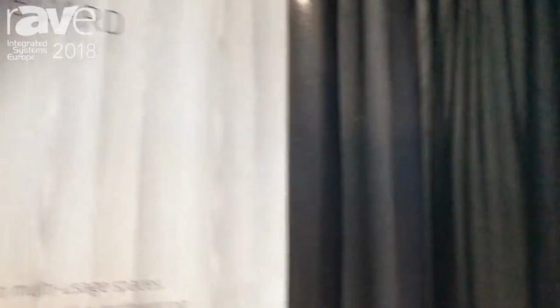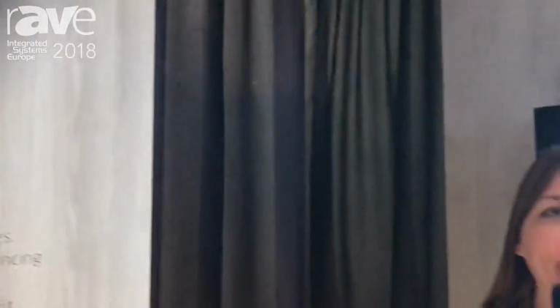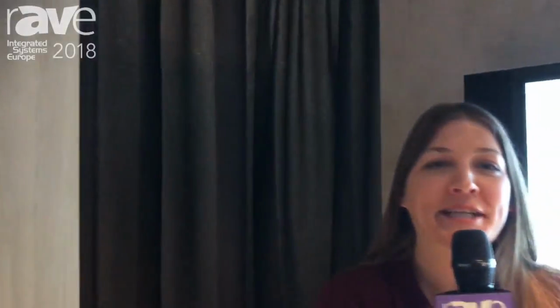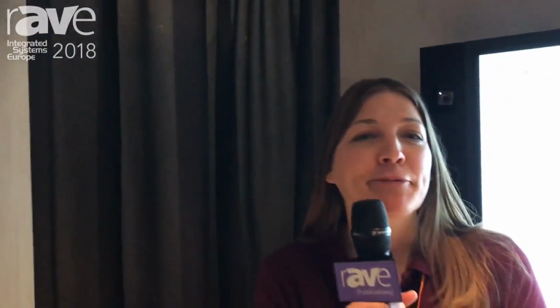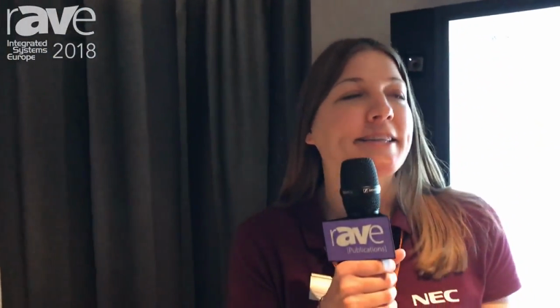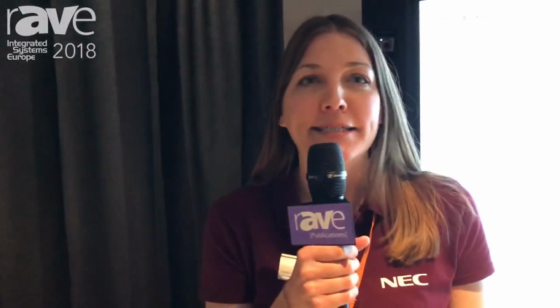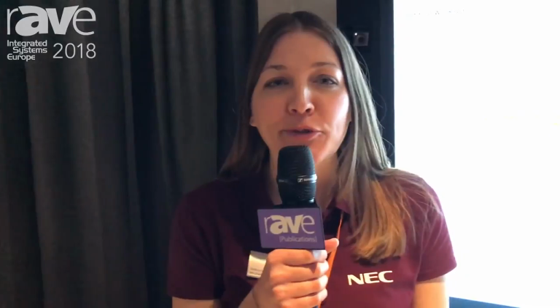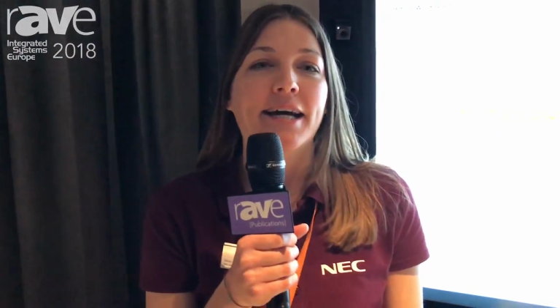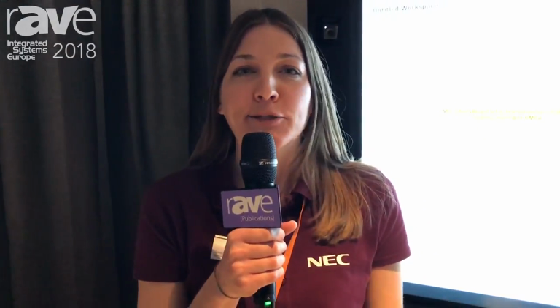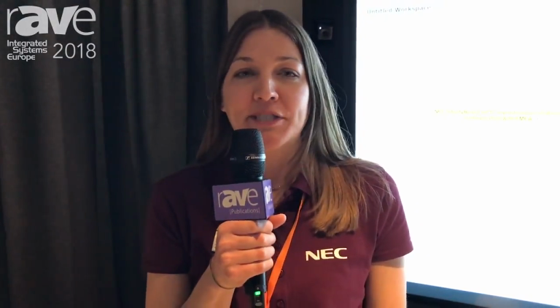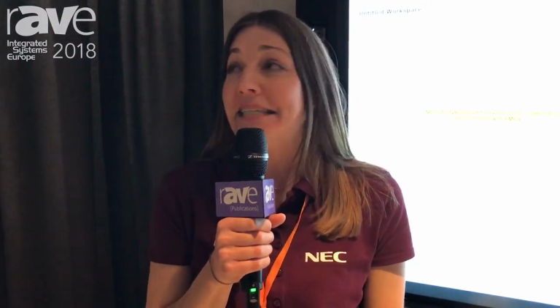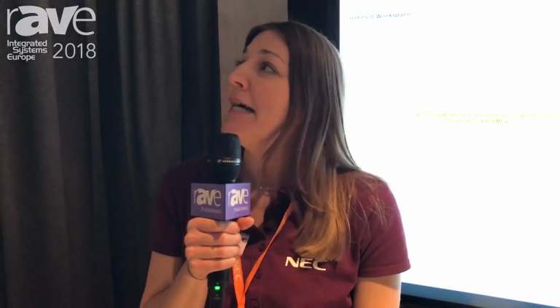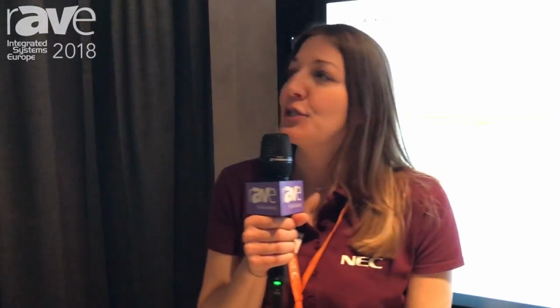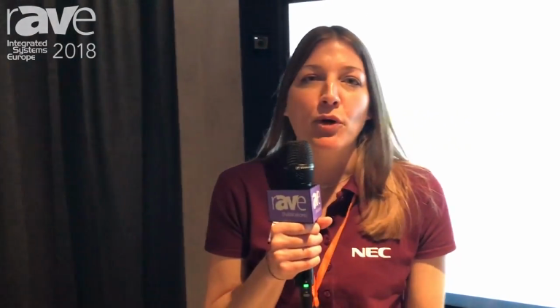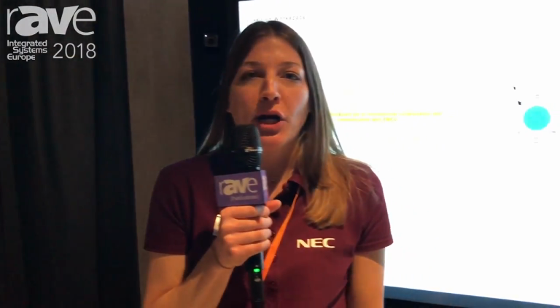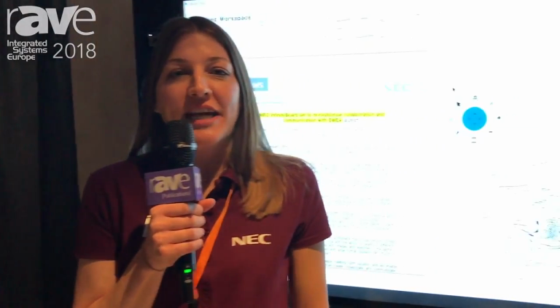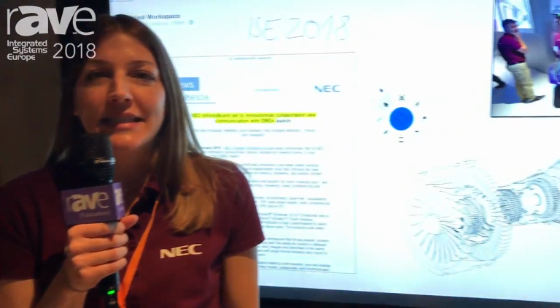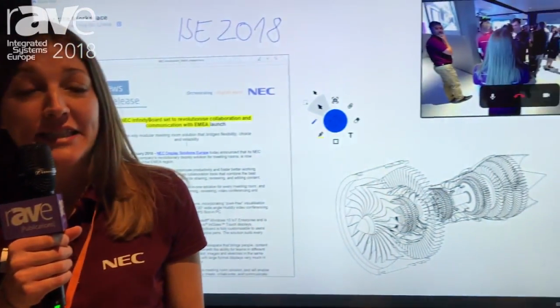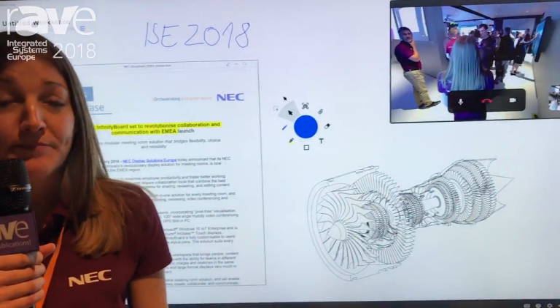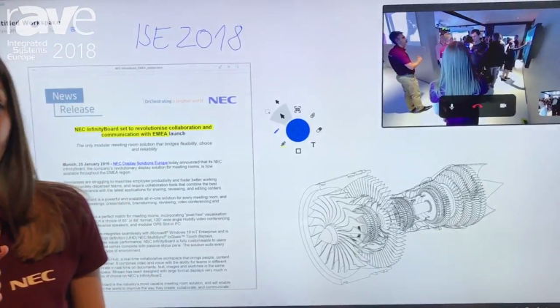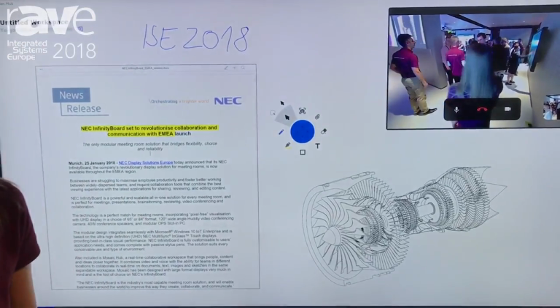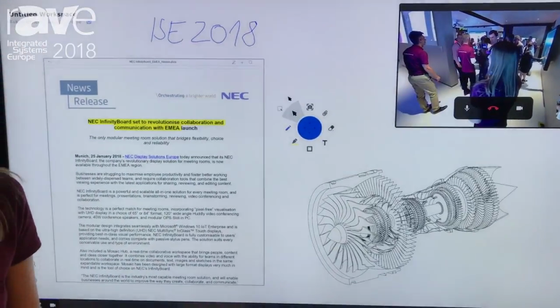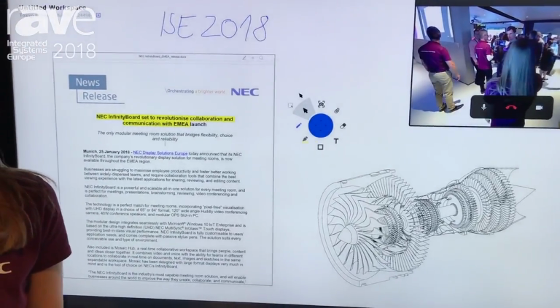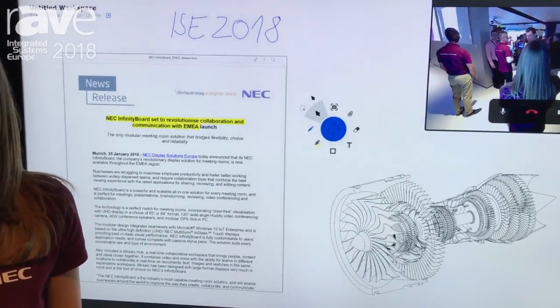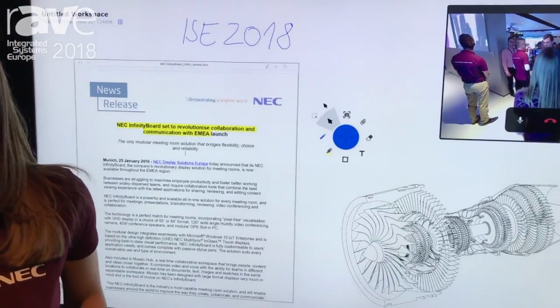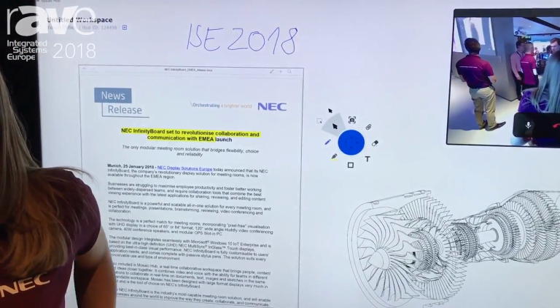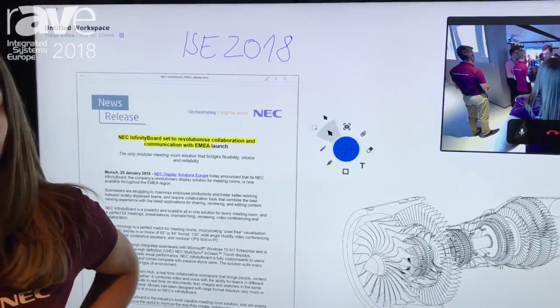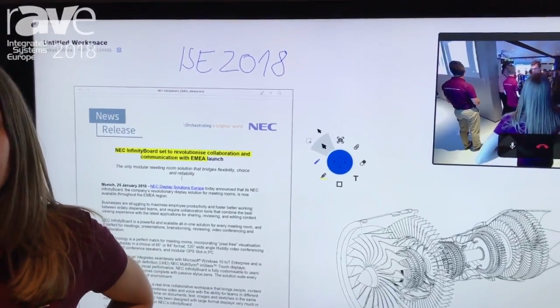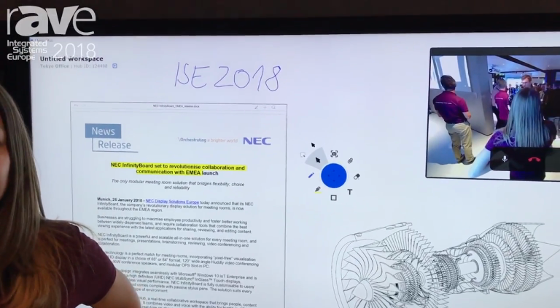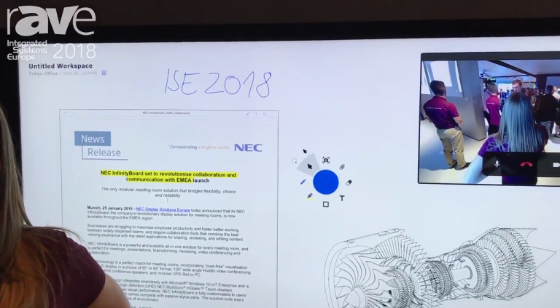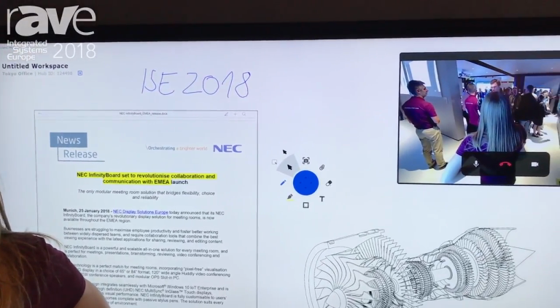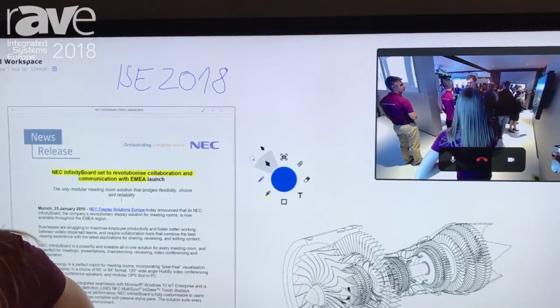Hi, my name is Daniela. We are here at the NEC booth at ISE 2018 and today we want to talk about the NEC Infinity Board. The NEC Infinity Board perfectly fulfills the need of a modern workspace.